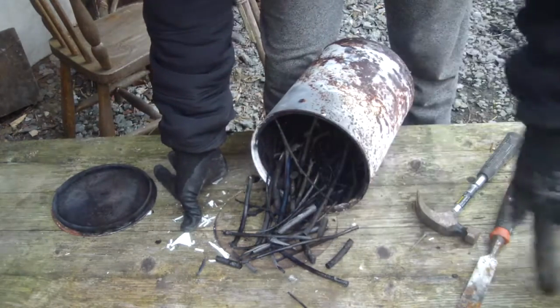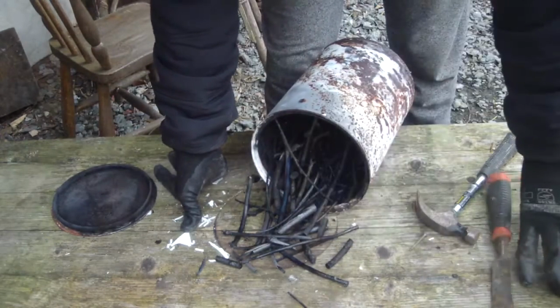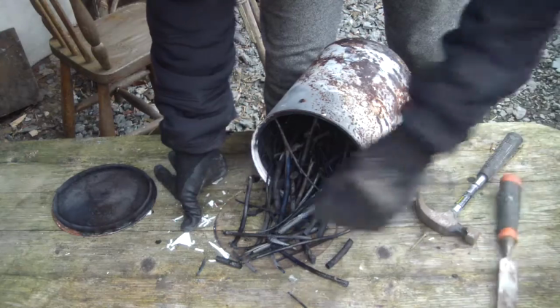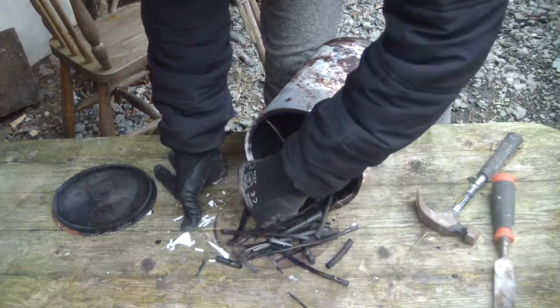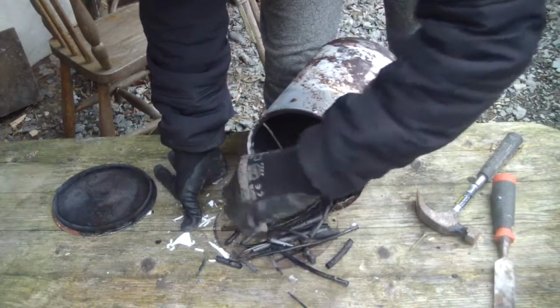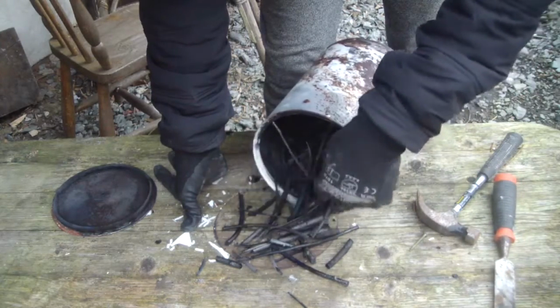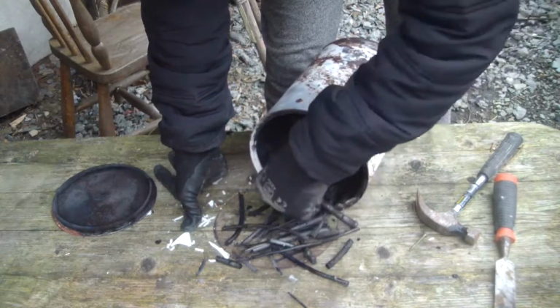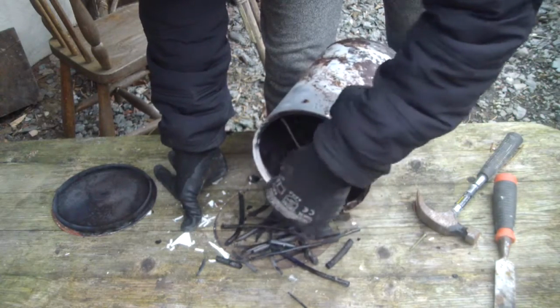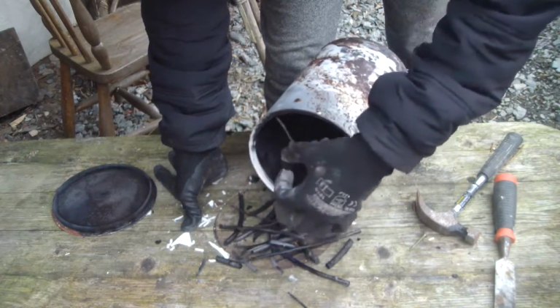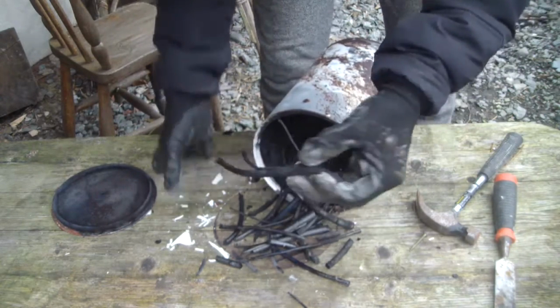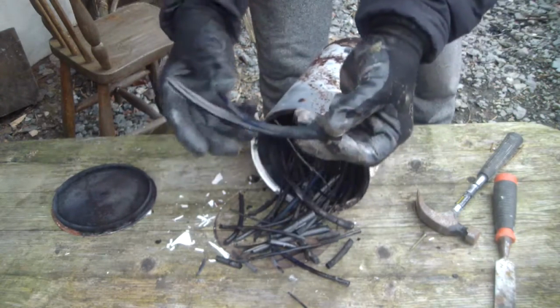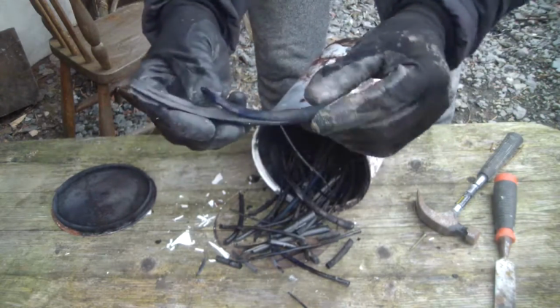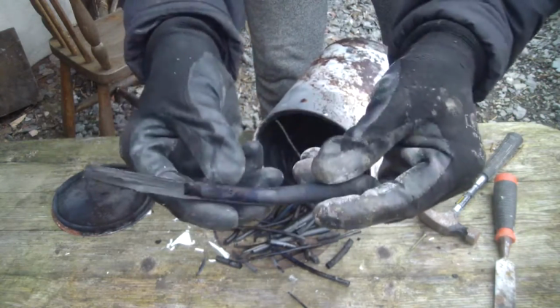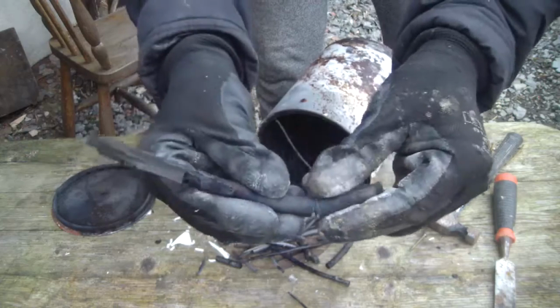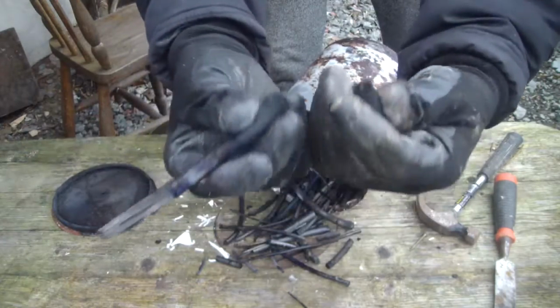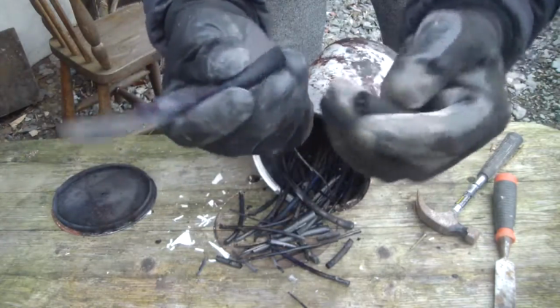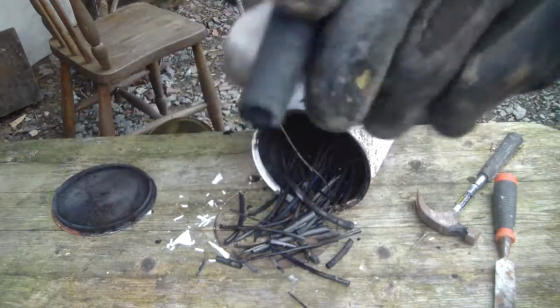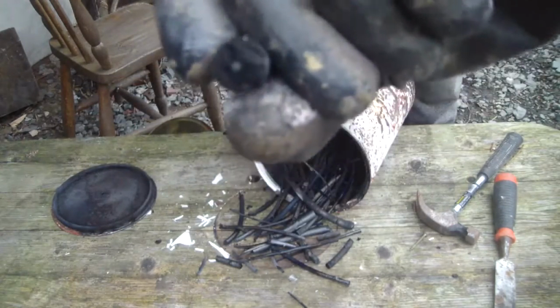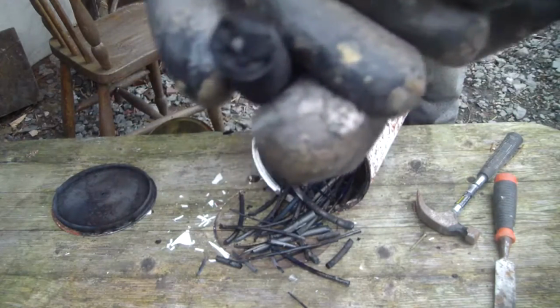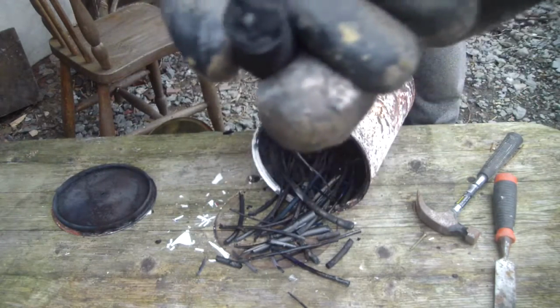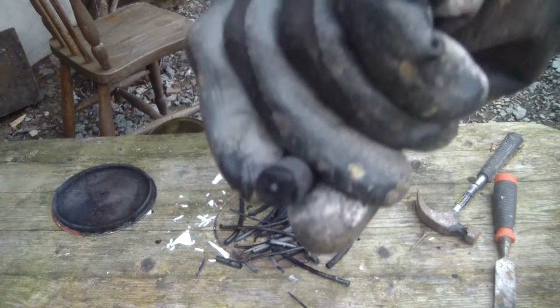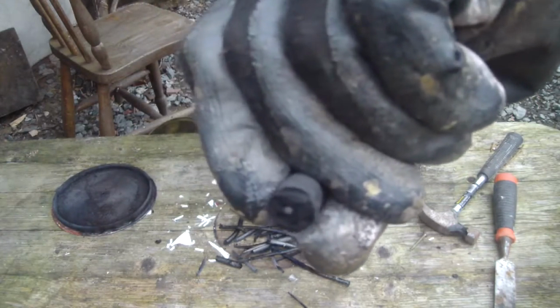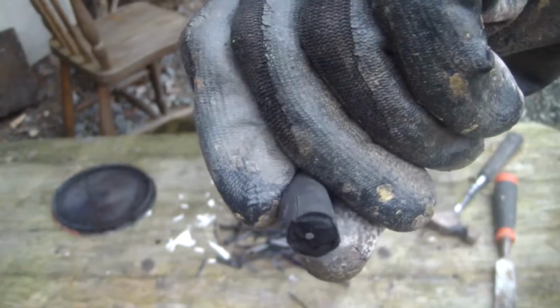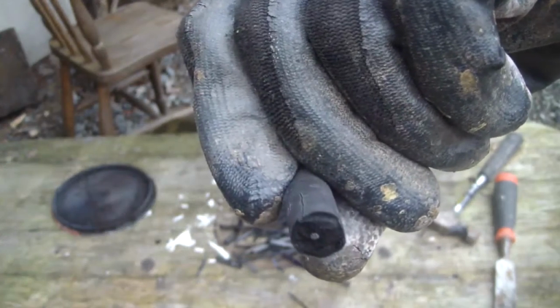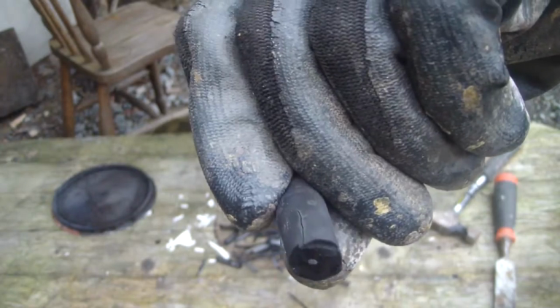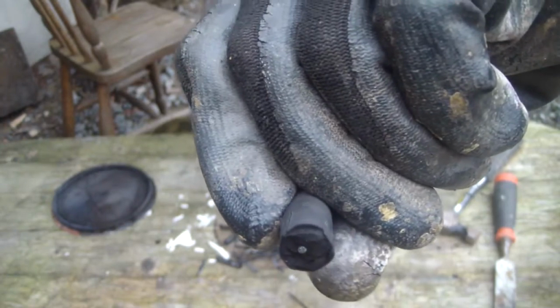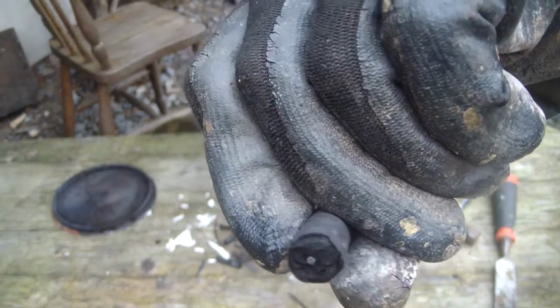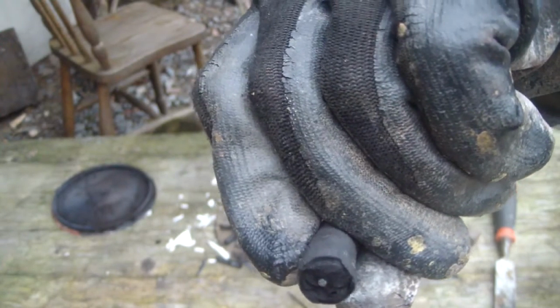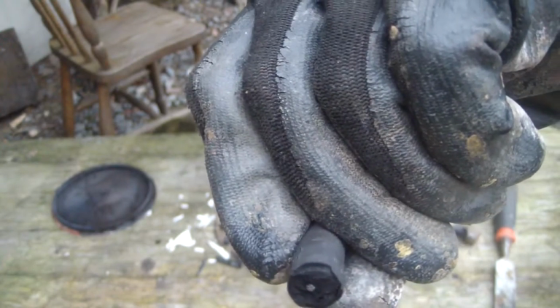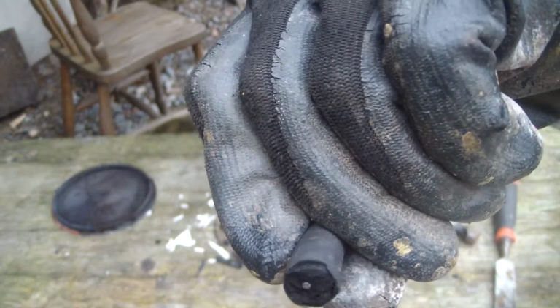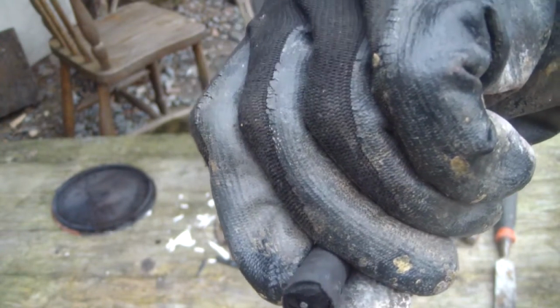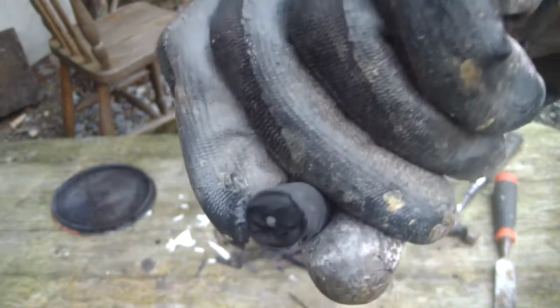That's pretty much all there is to making charcoal — it's a very simple process and hopefully you enjoyed this video and it was helpful. This has been Science with Greg, thank you very much for watching and I will see you in the next video, bye bye.